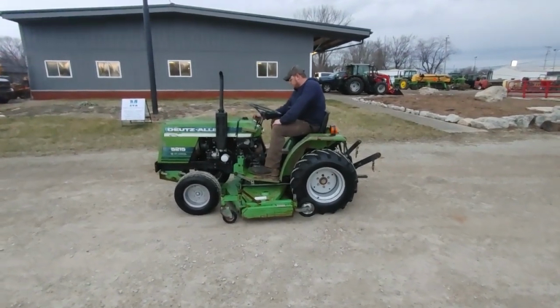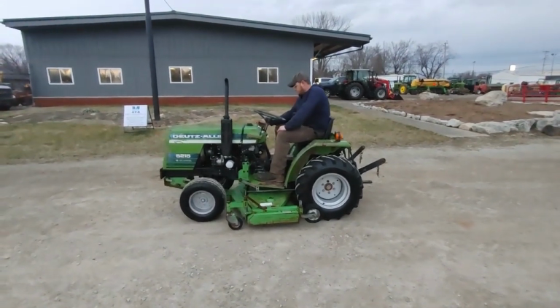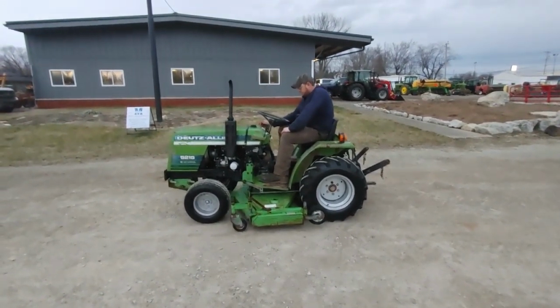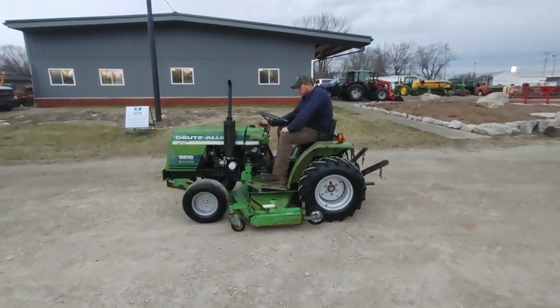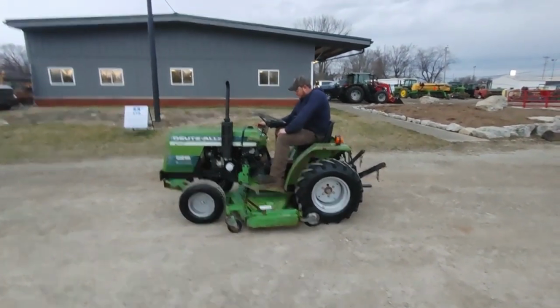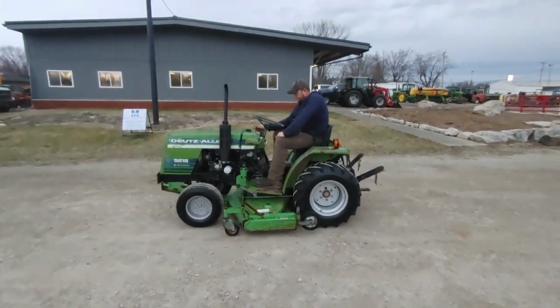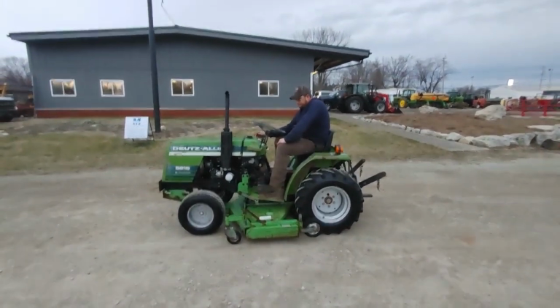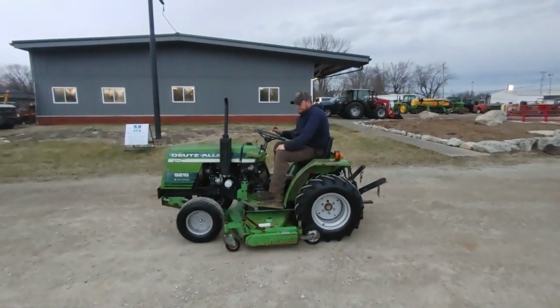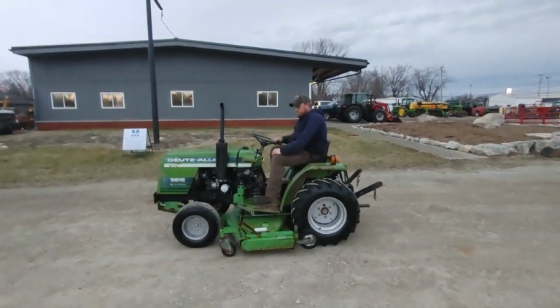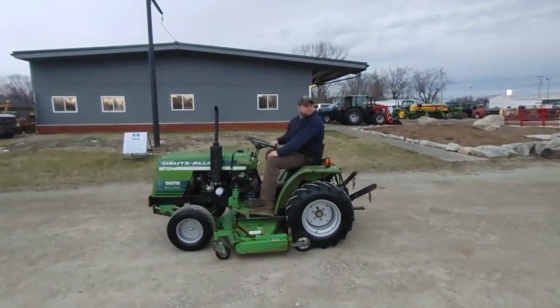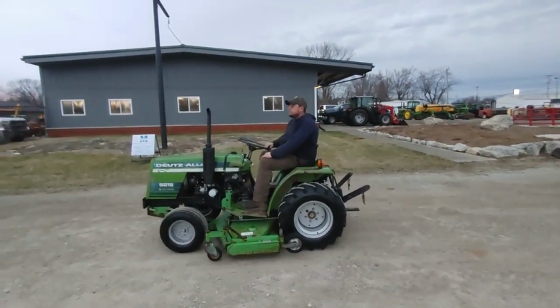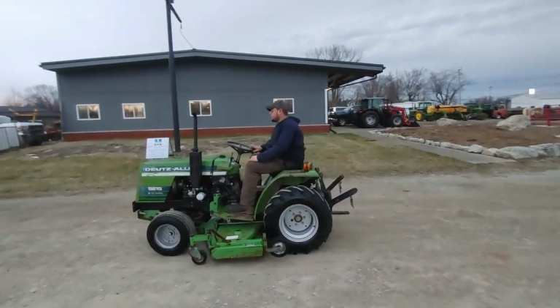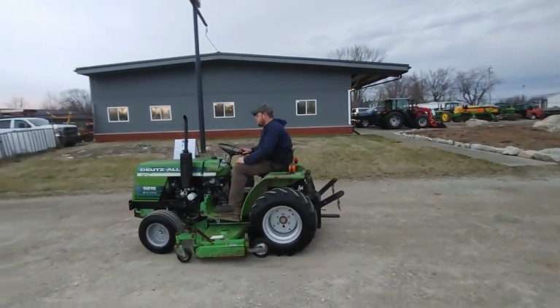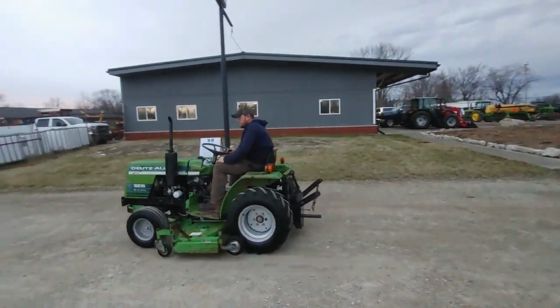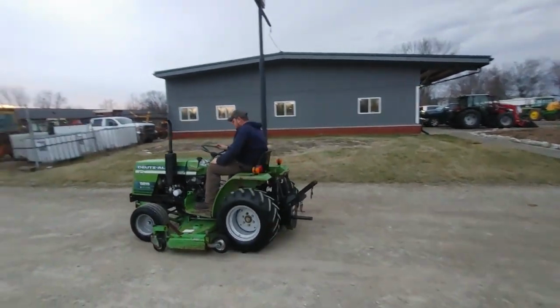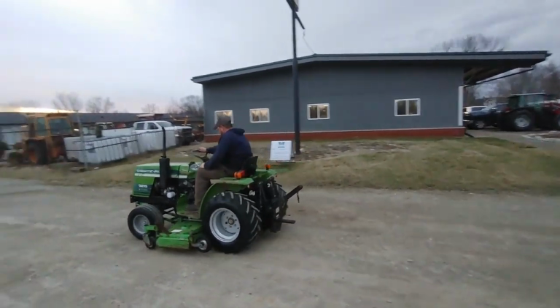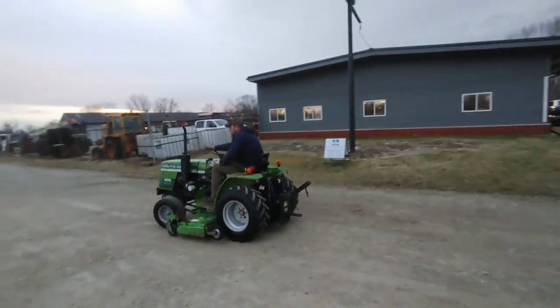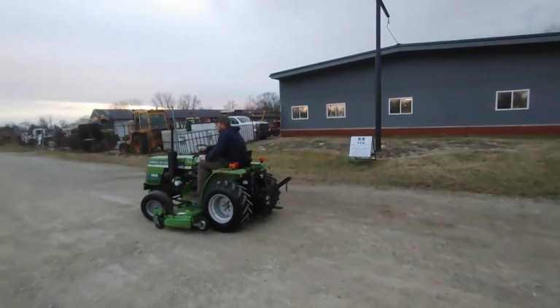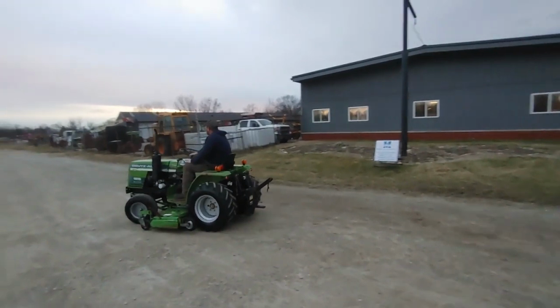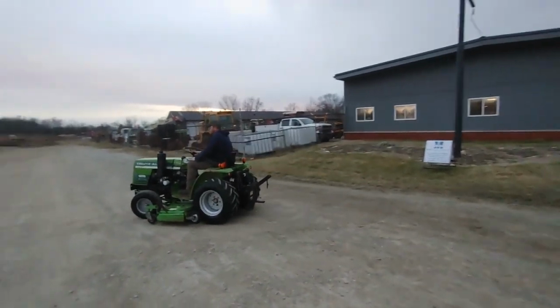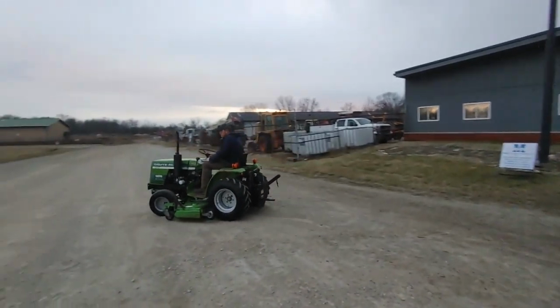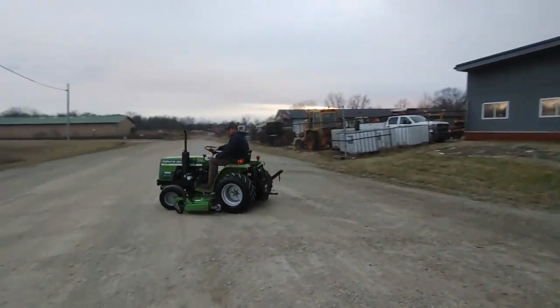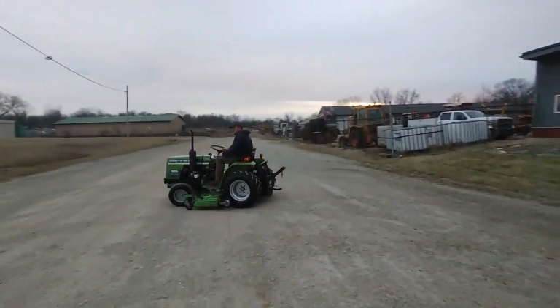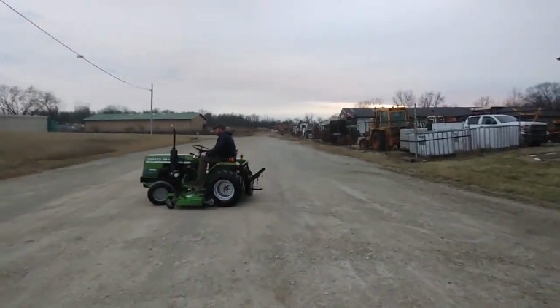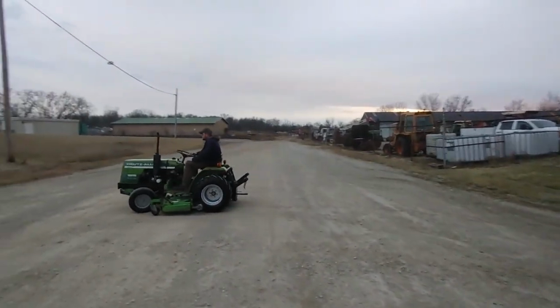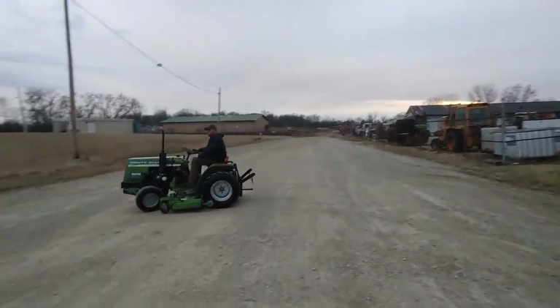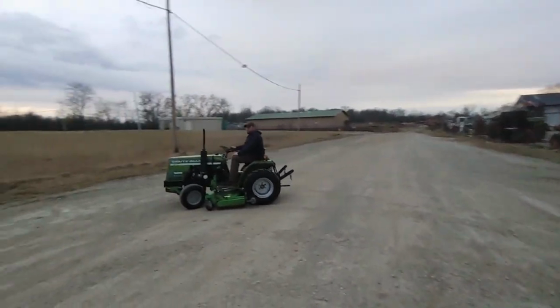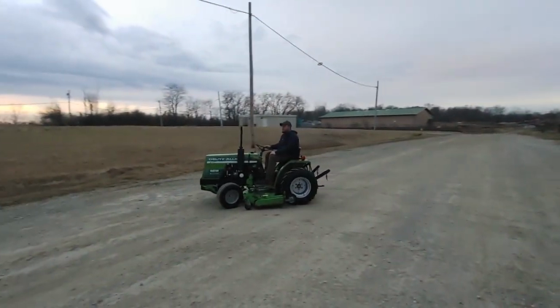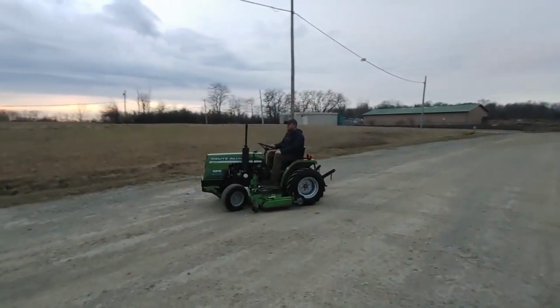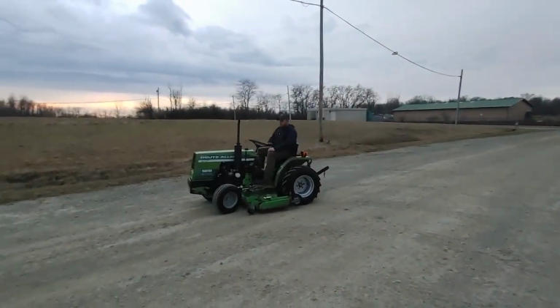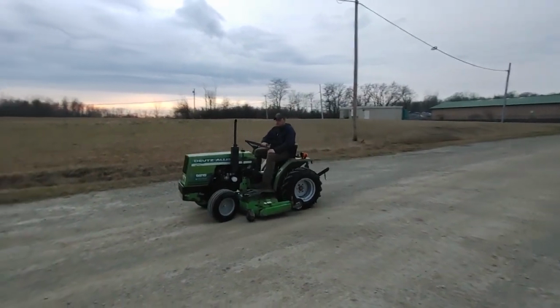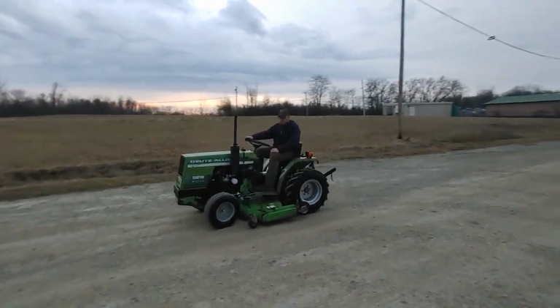Alright guys, we're showing you a Deutz Allis 5215, 18 horsepower hydrostat tractor with a 60 inch belly mower. This tractor does have three point hitch on the back of it. This tractor came off of a local estate here.